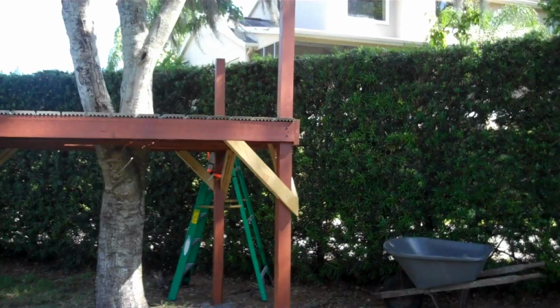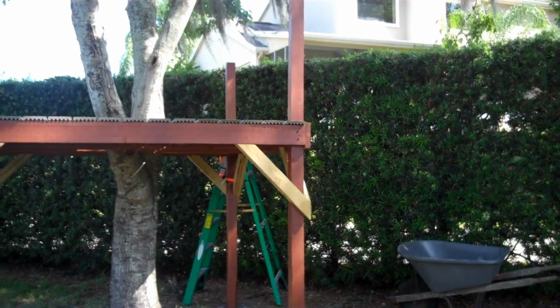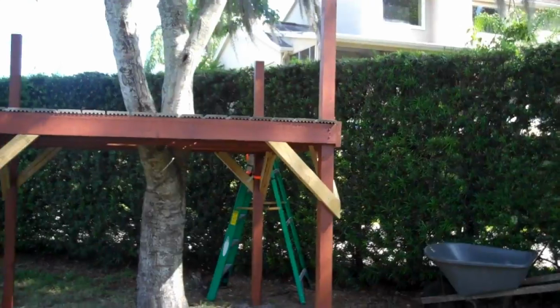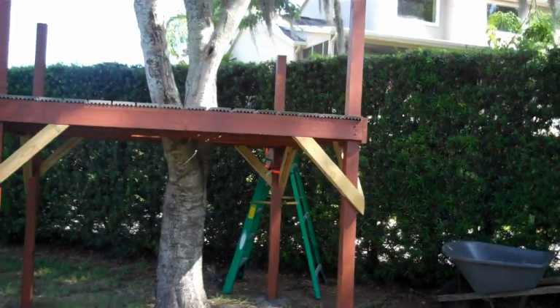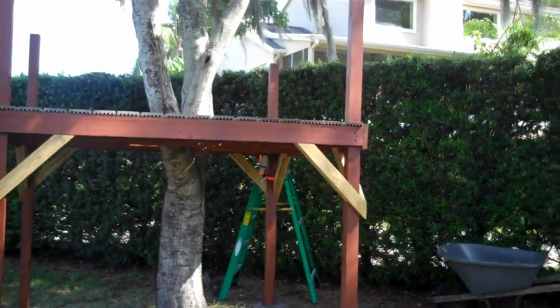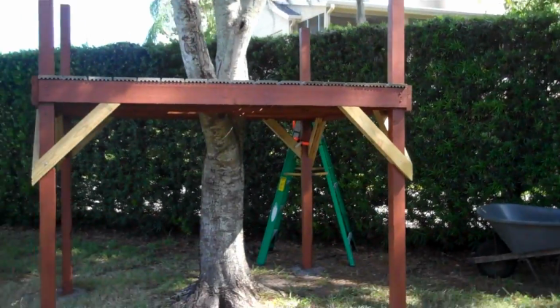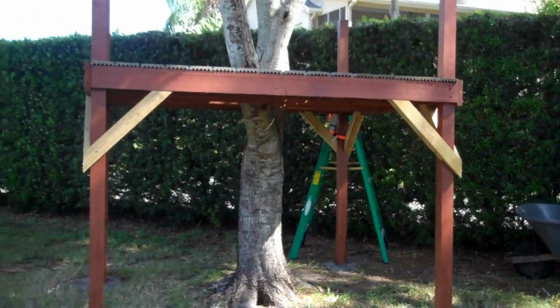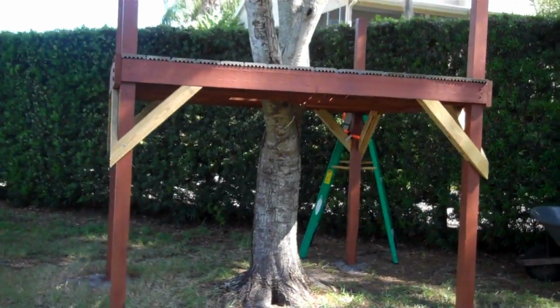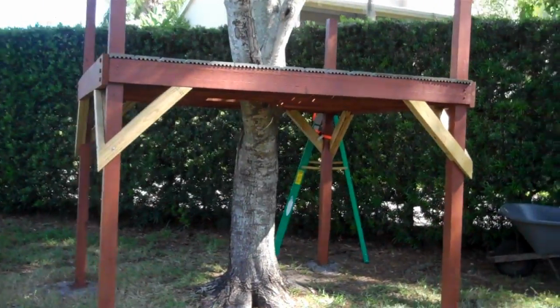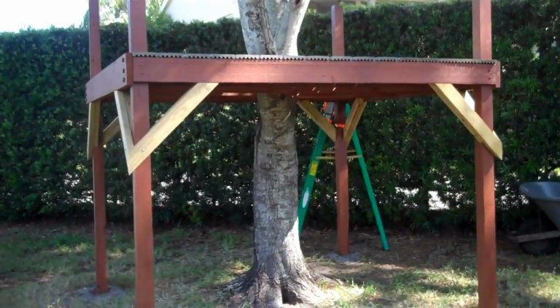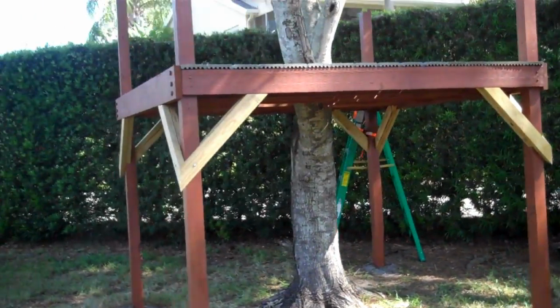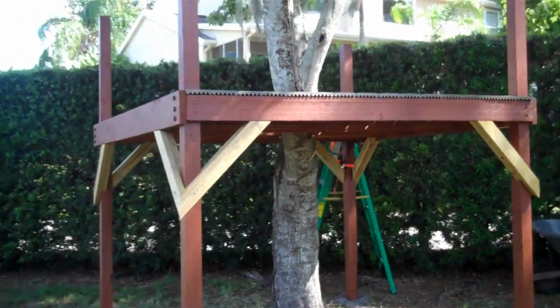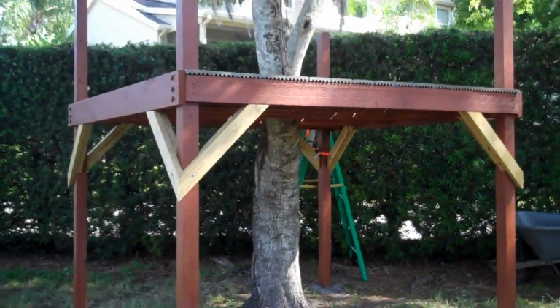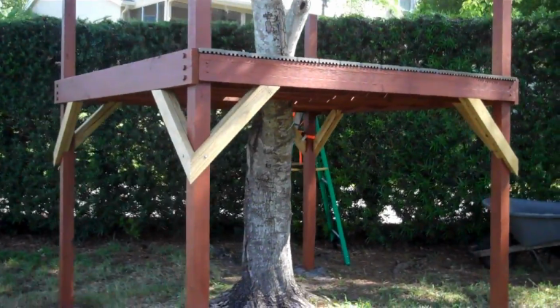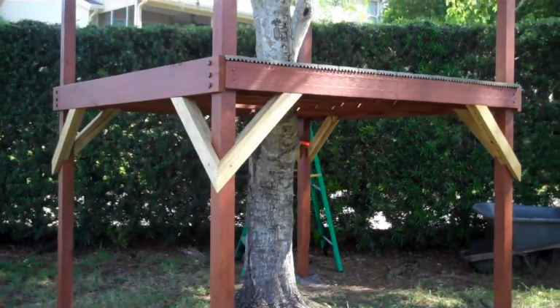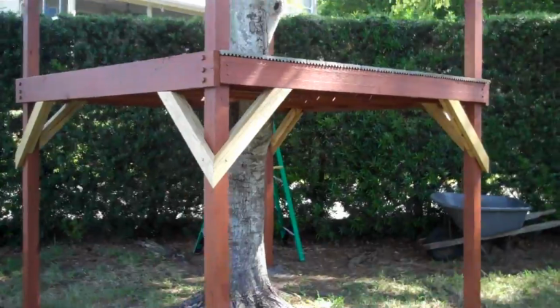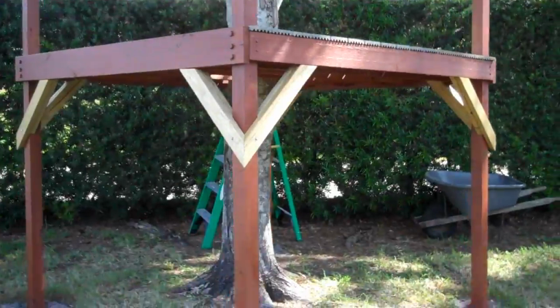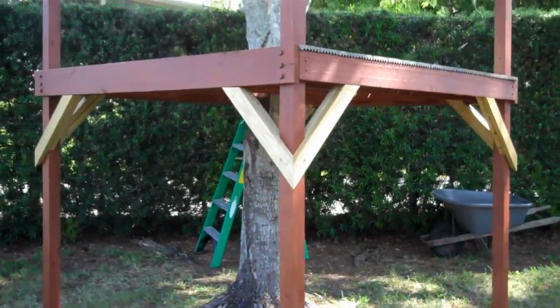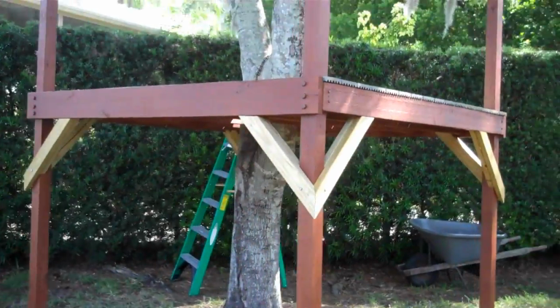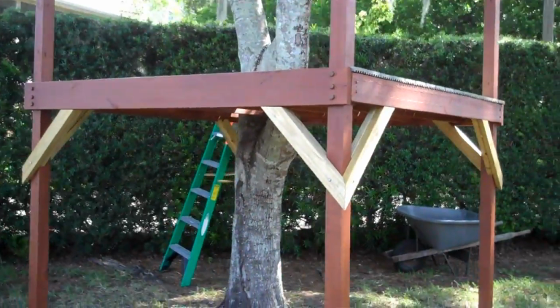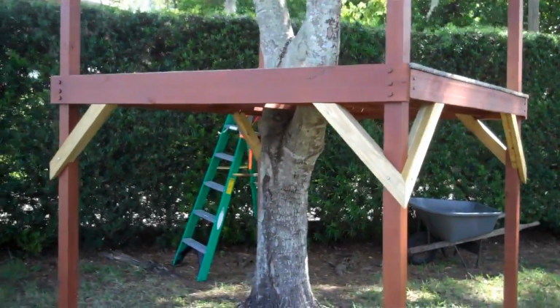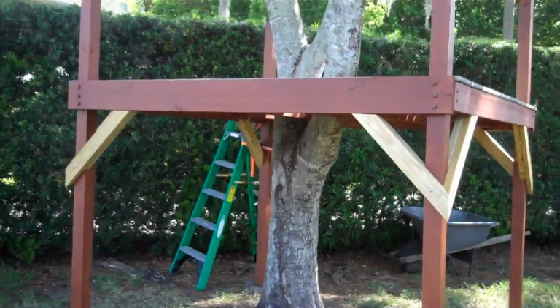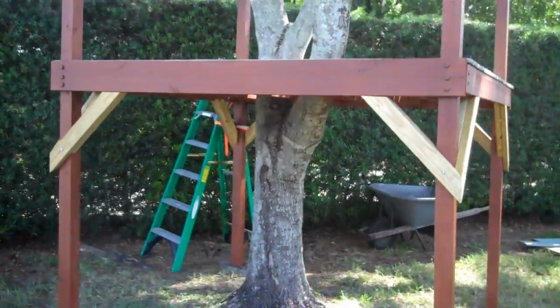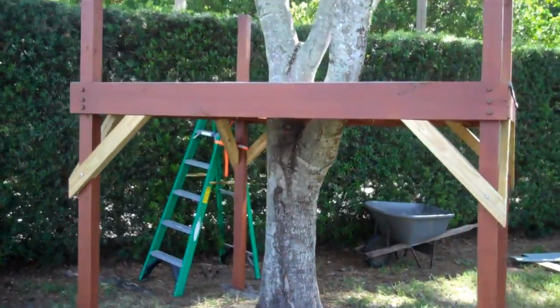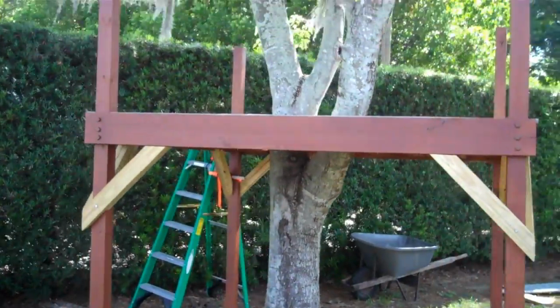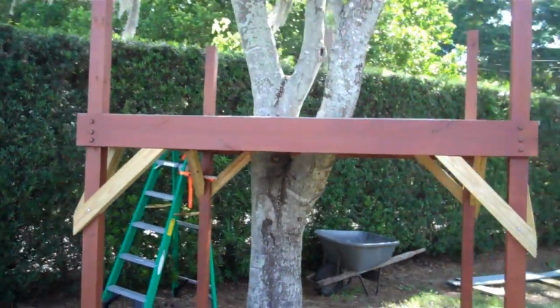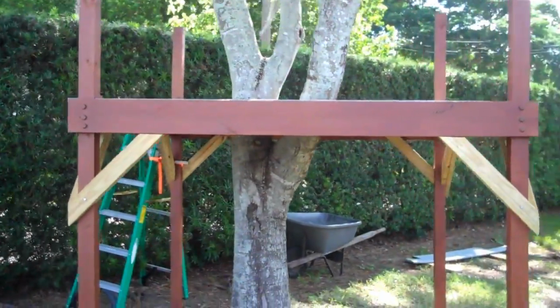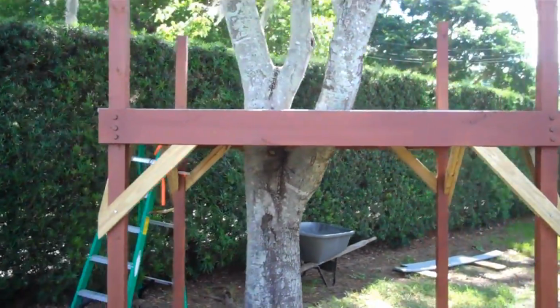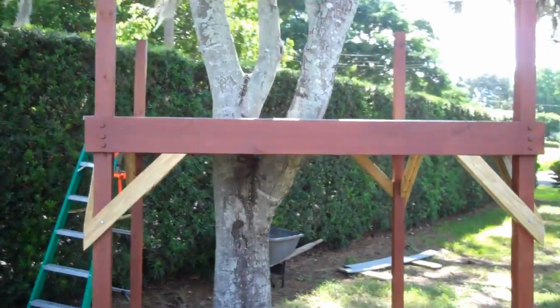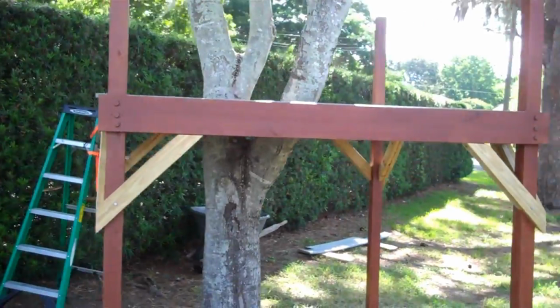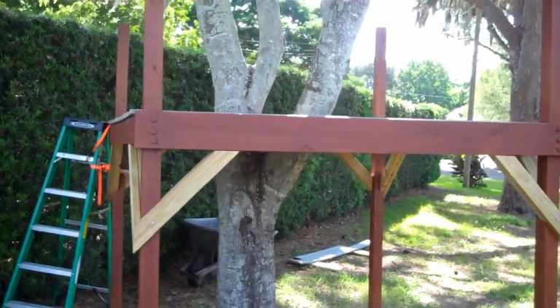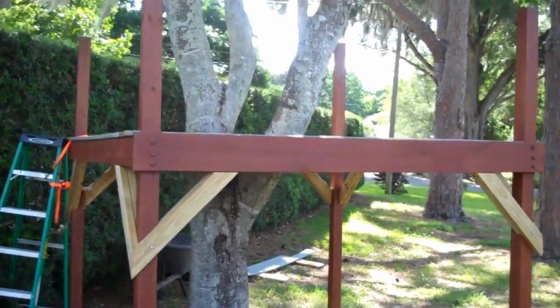Corner braces are very important to keep your platform from wobbling around, and I'm going to show you how I made some fancy looking ones with a compound miter saw. If you don't have a compound miter saw, you can make simple ones much easier and the general concept is the same.